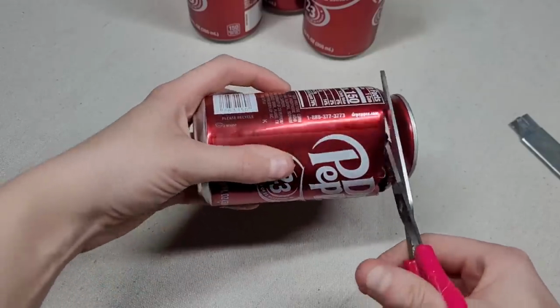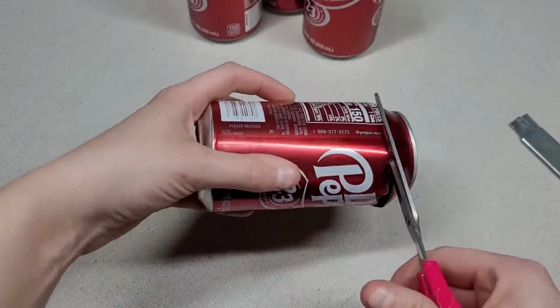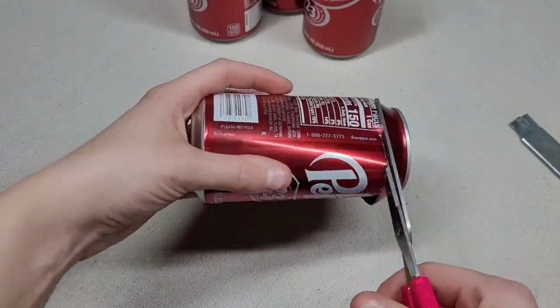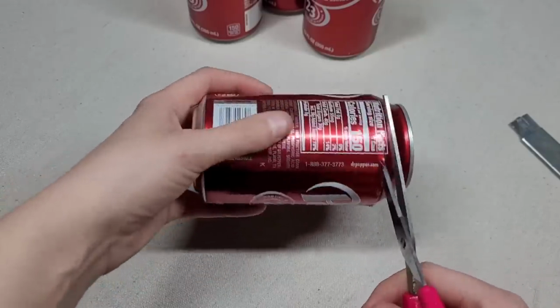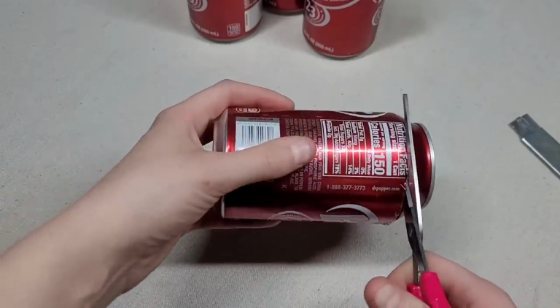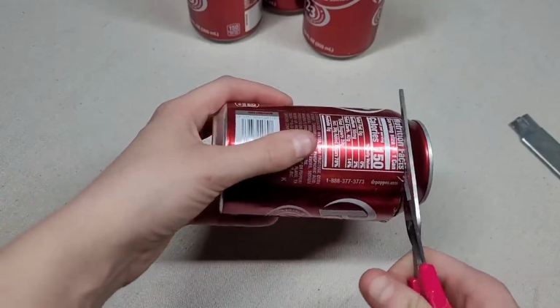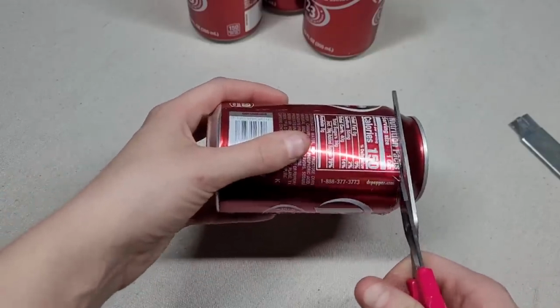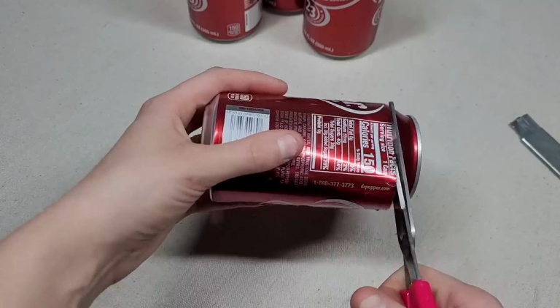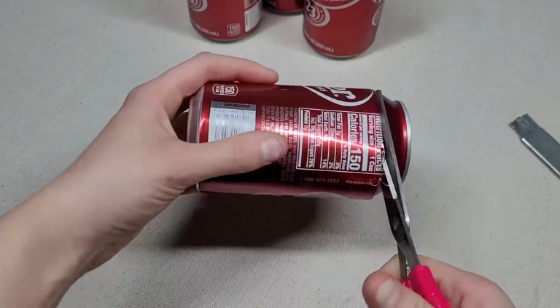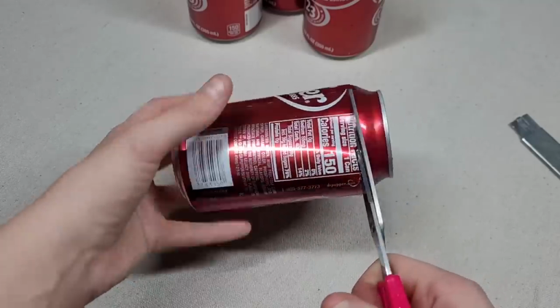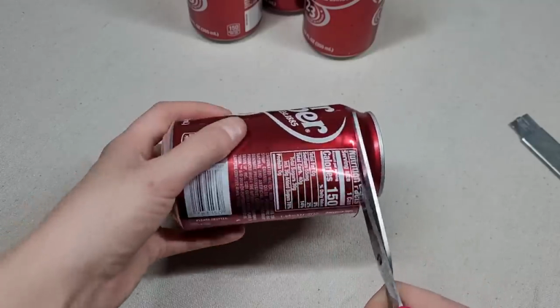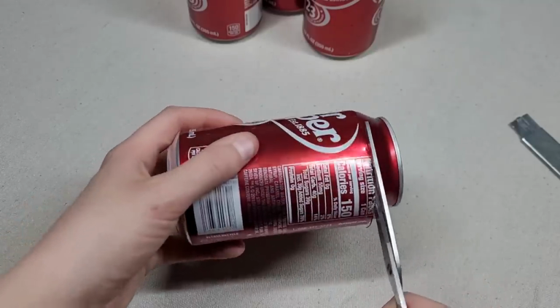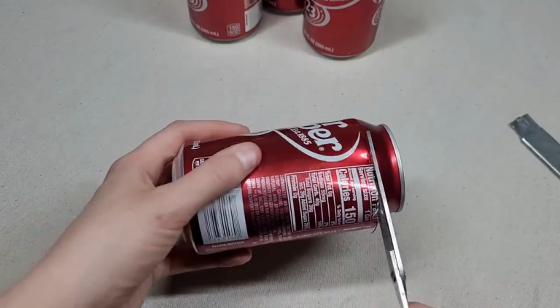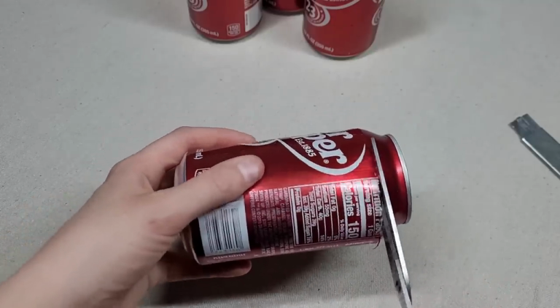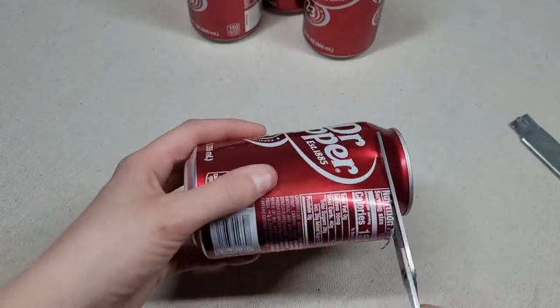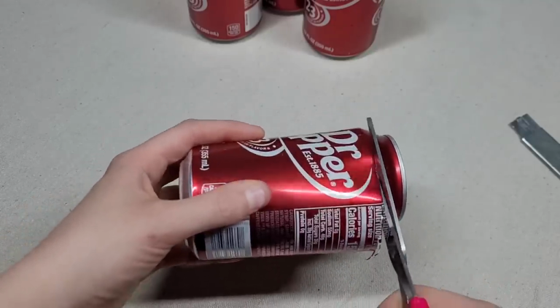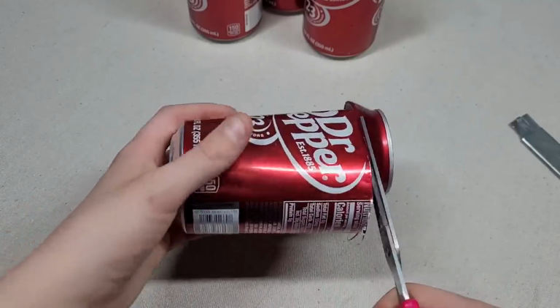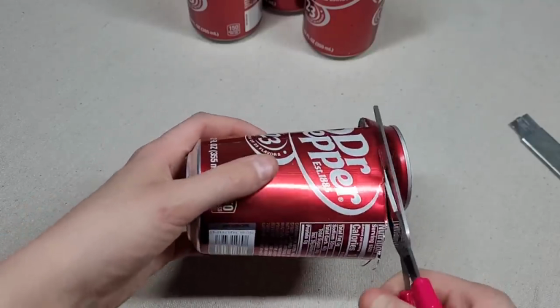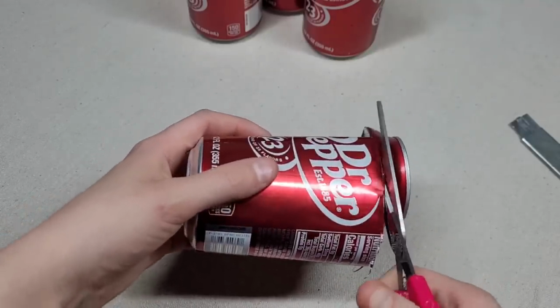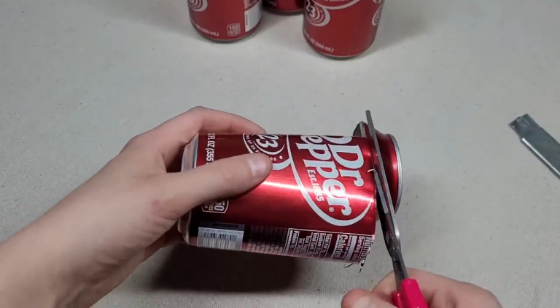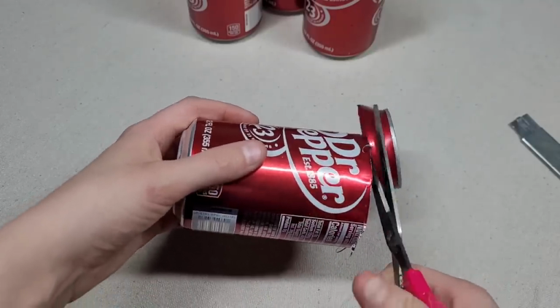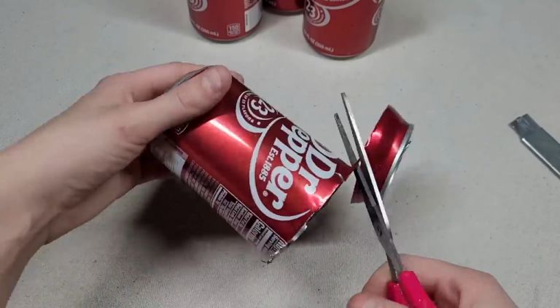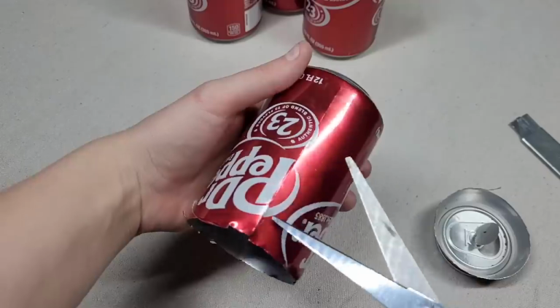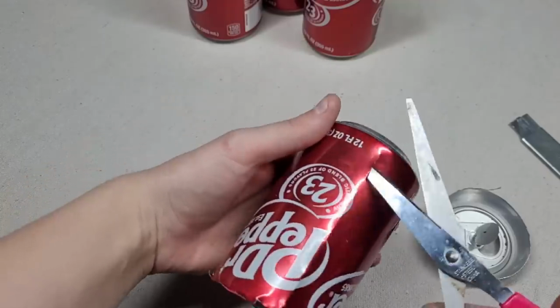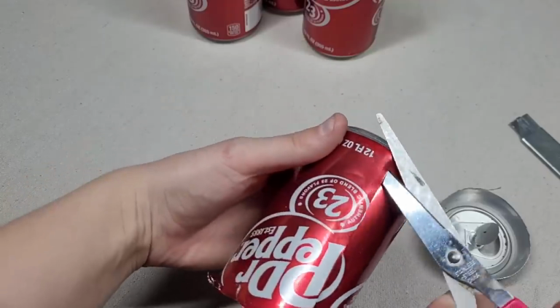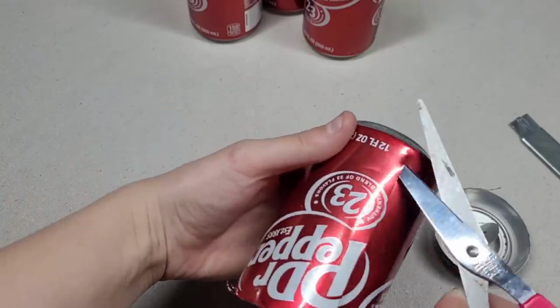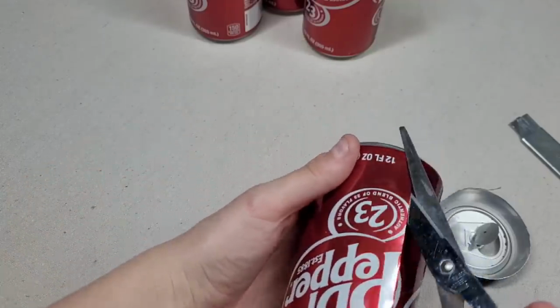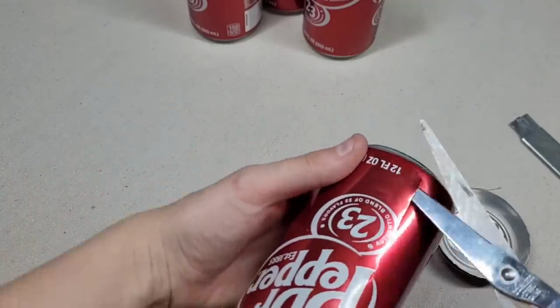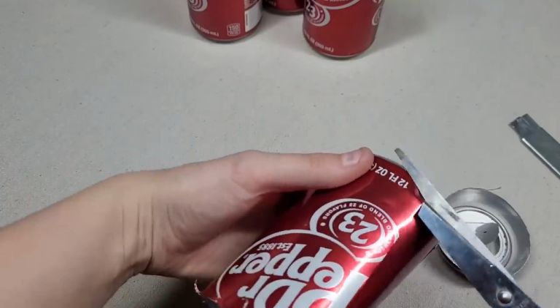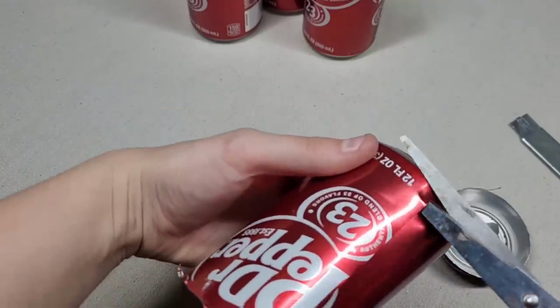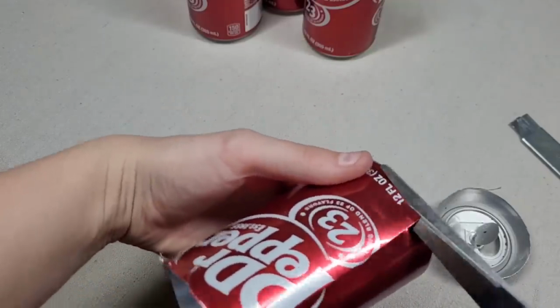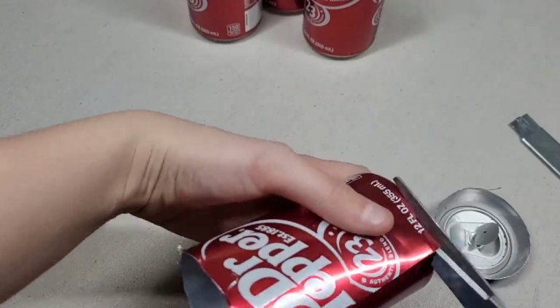As you're cutting any of these cans, always keep in mind that this does have a sharp lip to it, so try to keep your hands away from it and go nice and slow. Then turn your scissors or your blade and cut off the bottom.